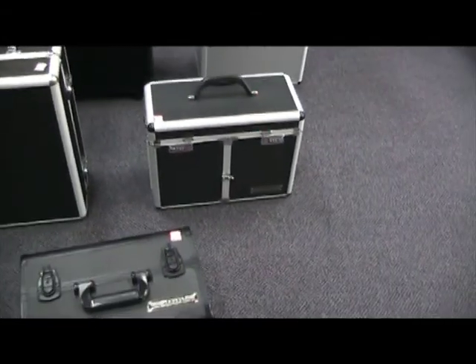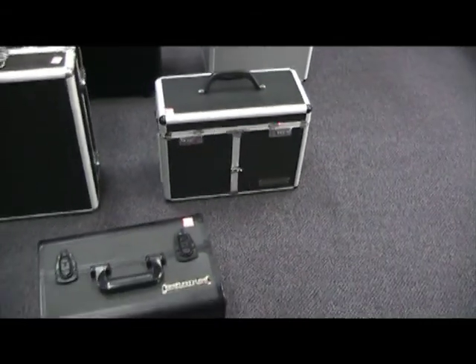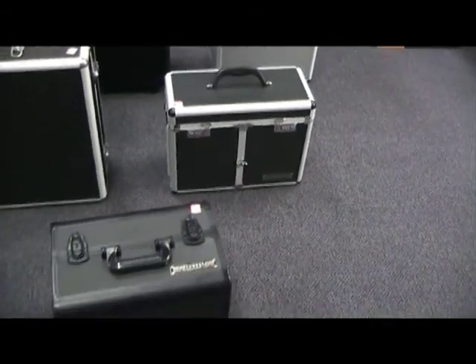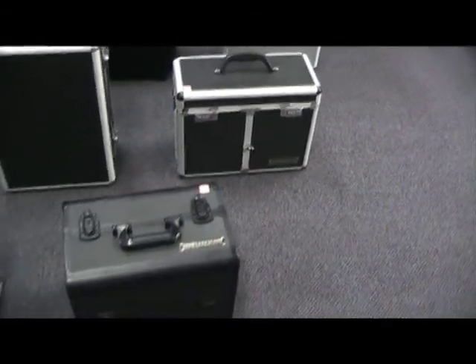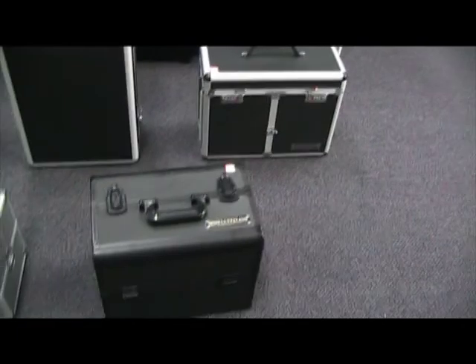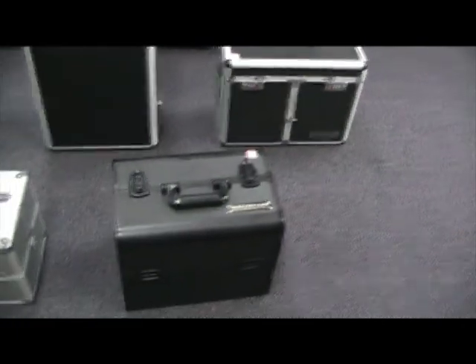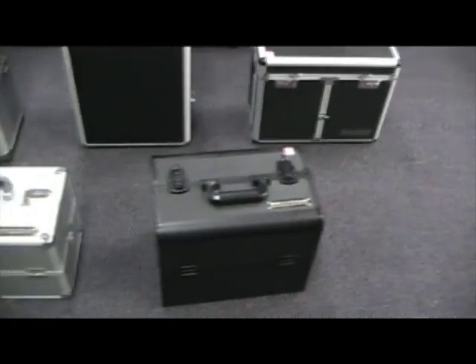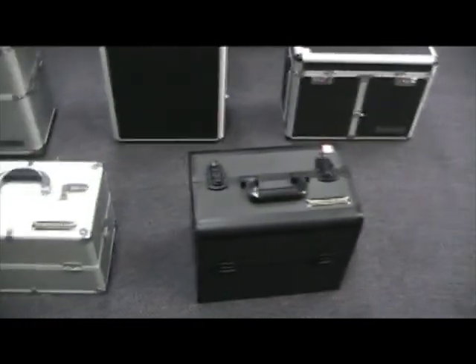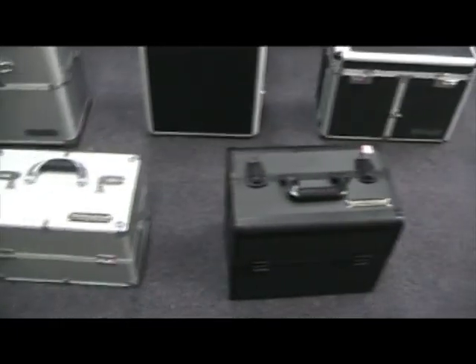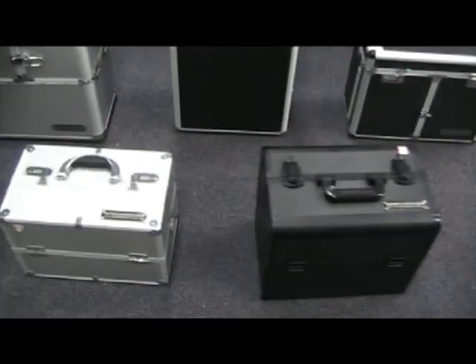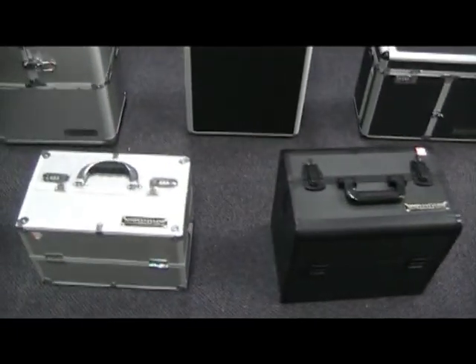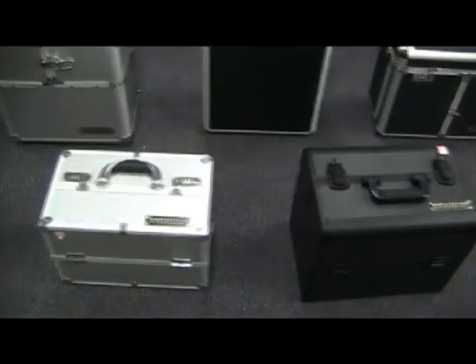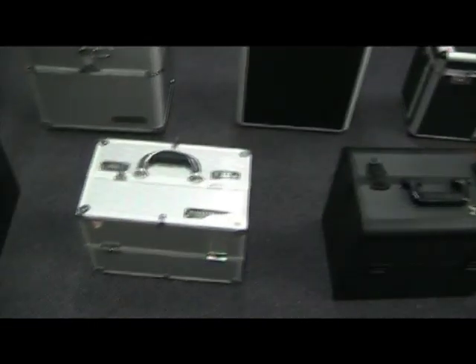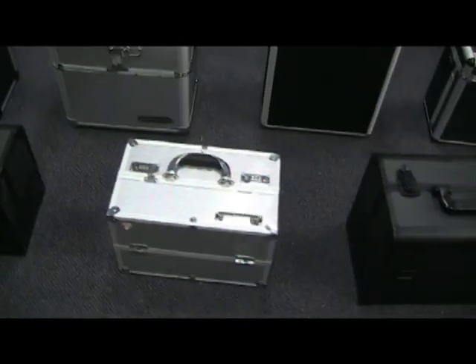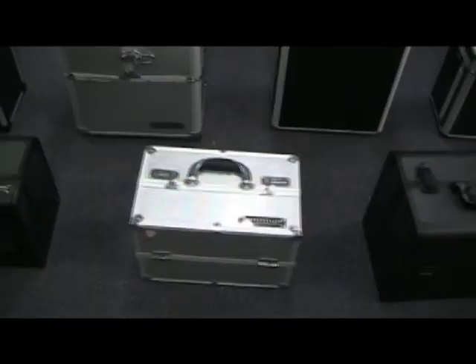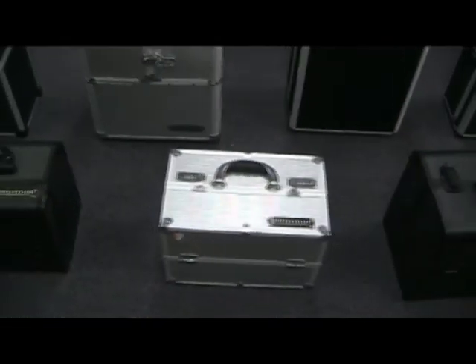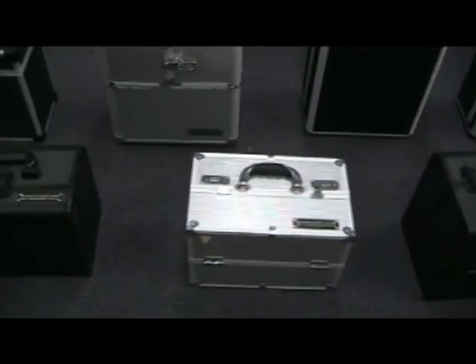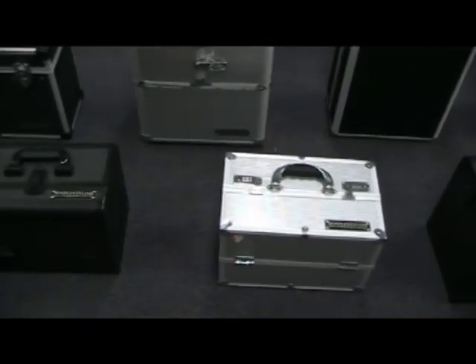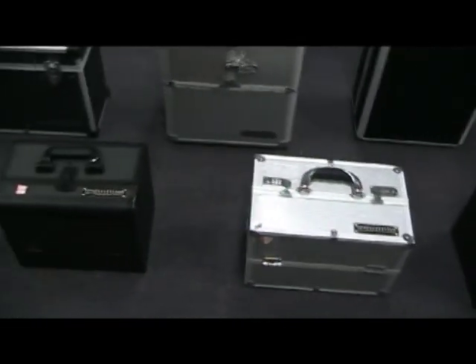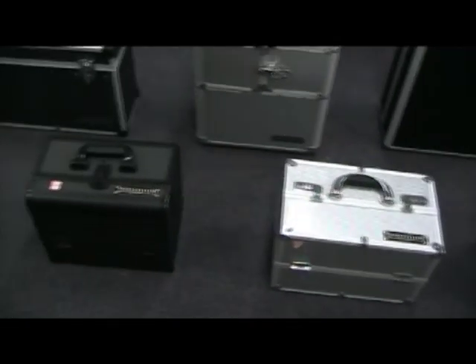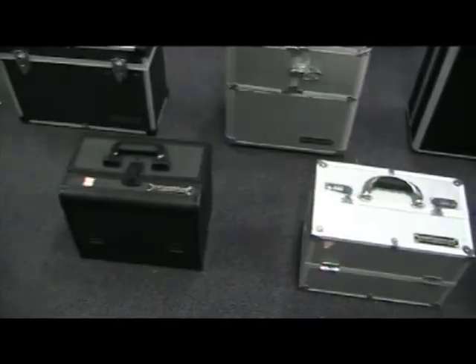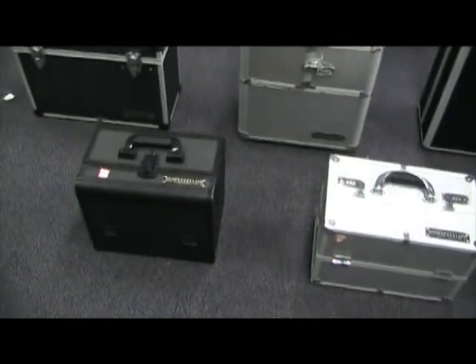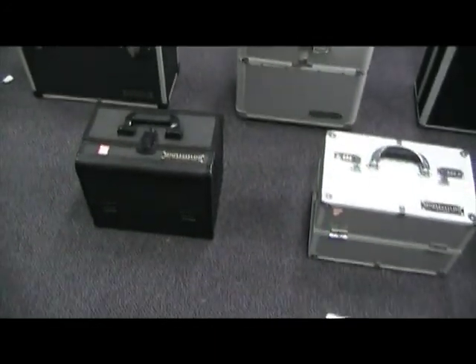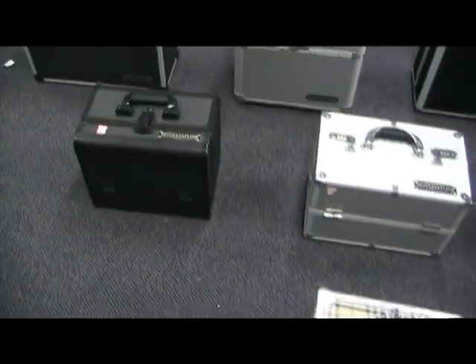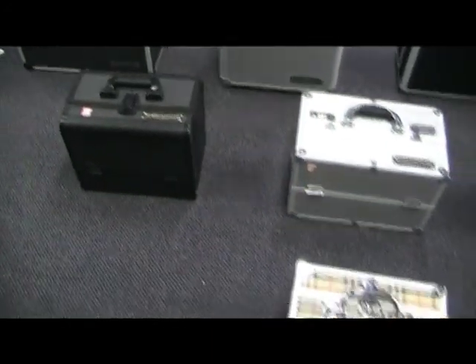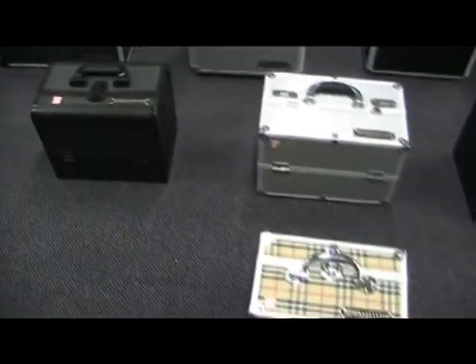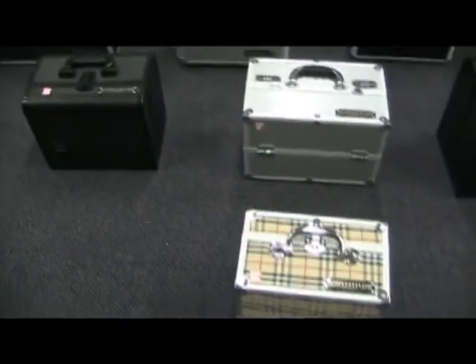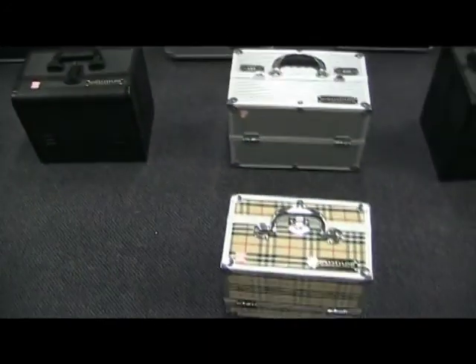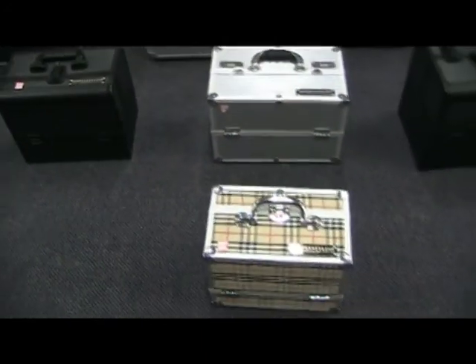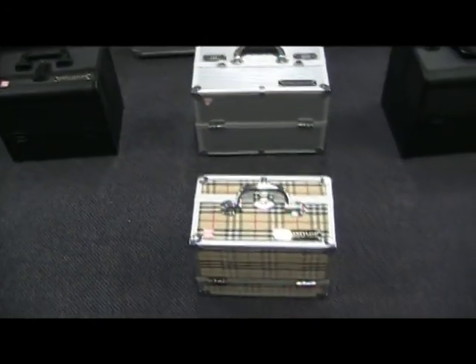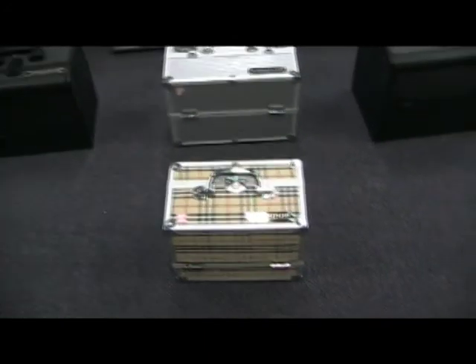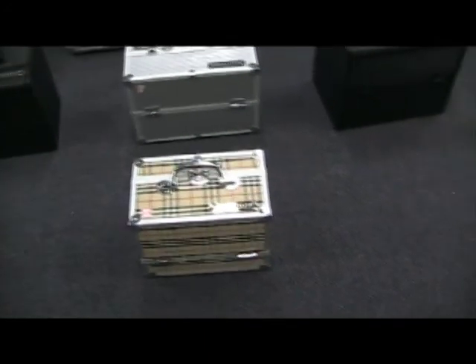During this short video, we'll show you all of our models and how they work. We'll also explain the measurements of all the nooks and crannies so that you are able to choose the case that is right for you.